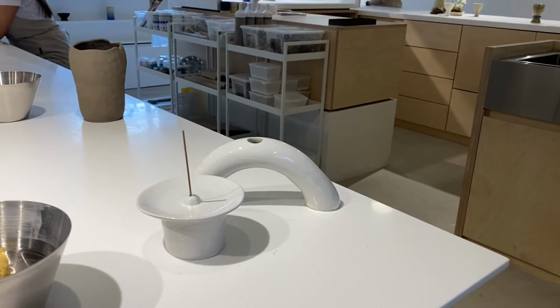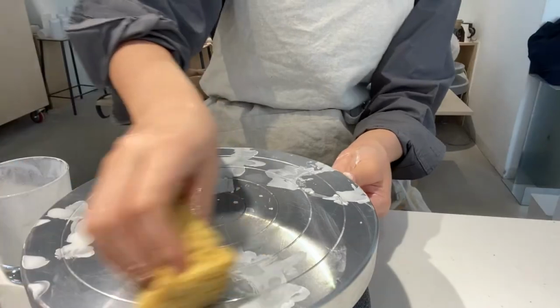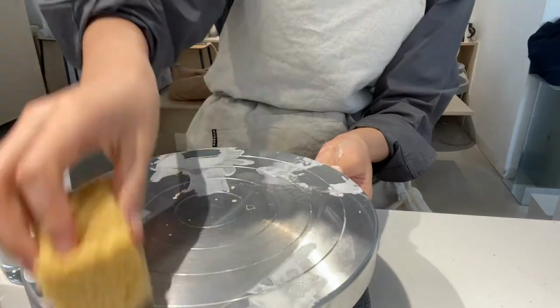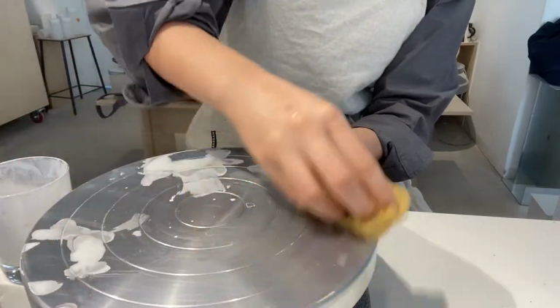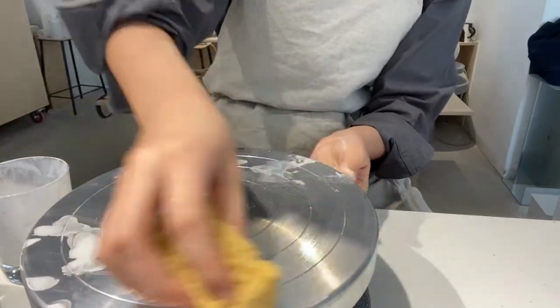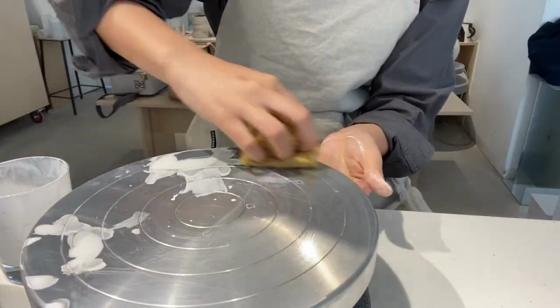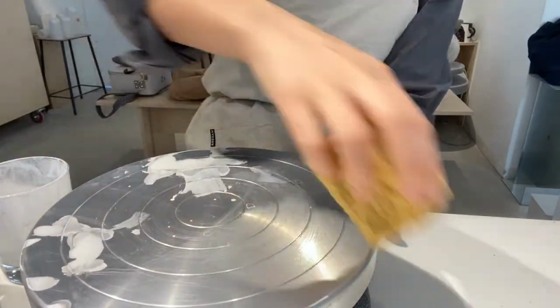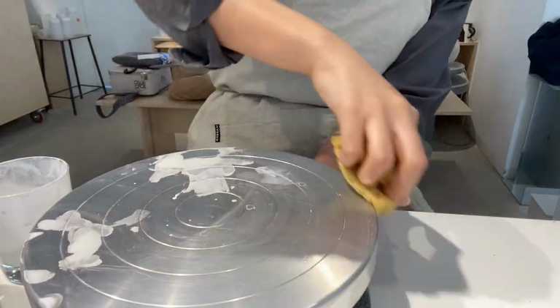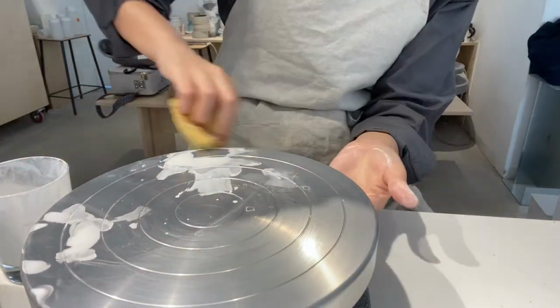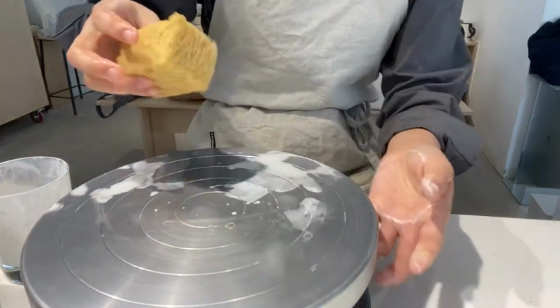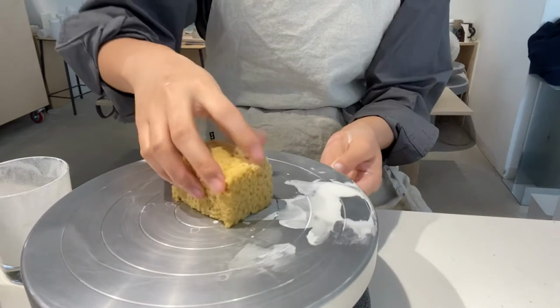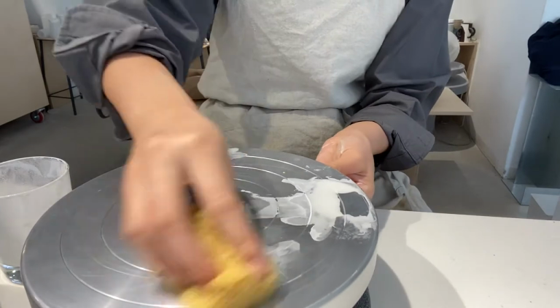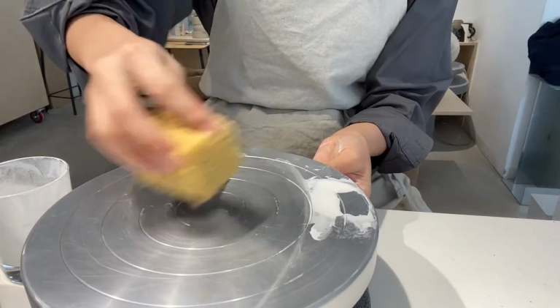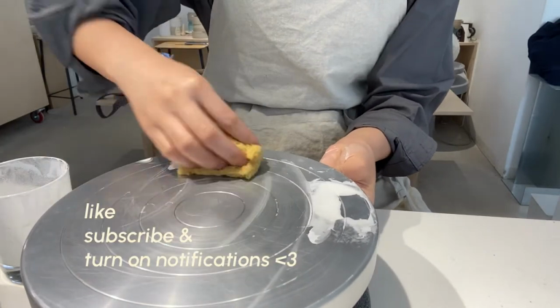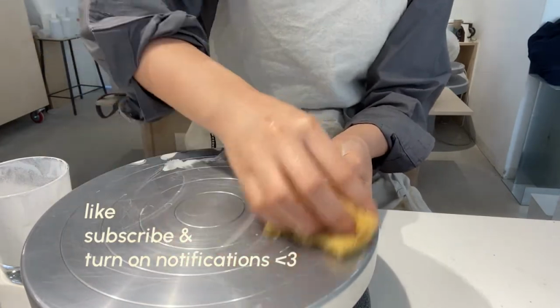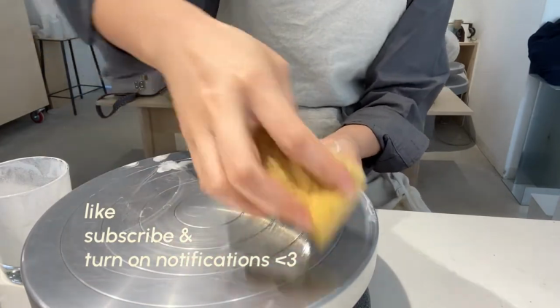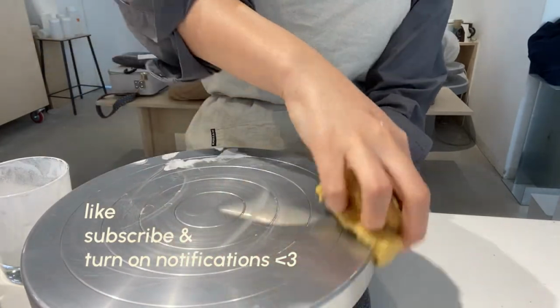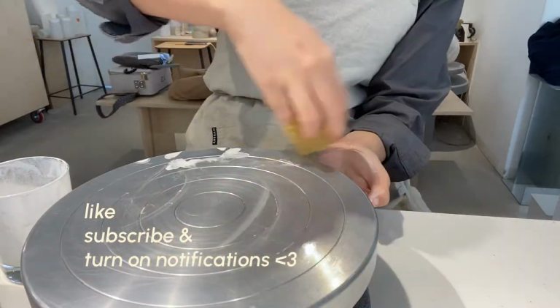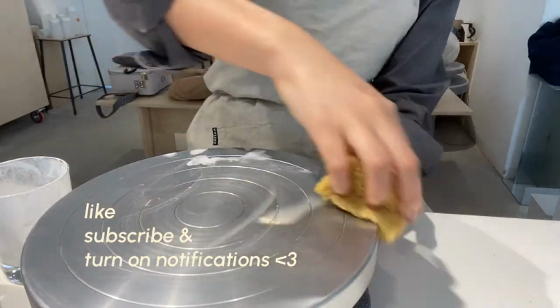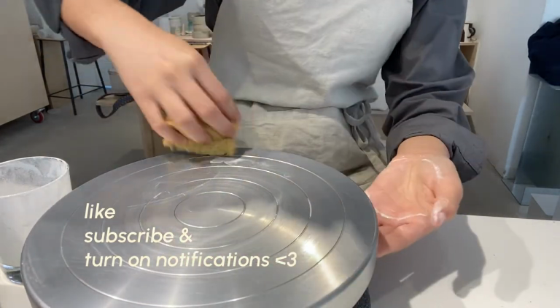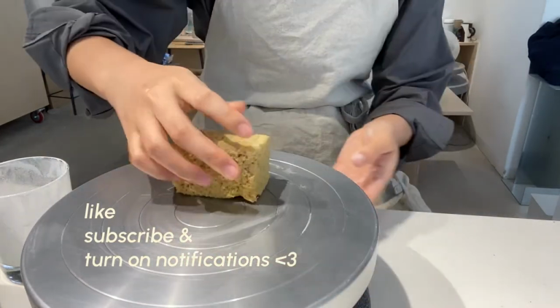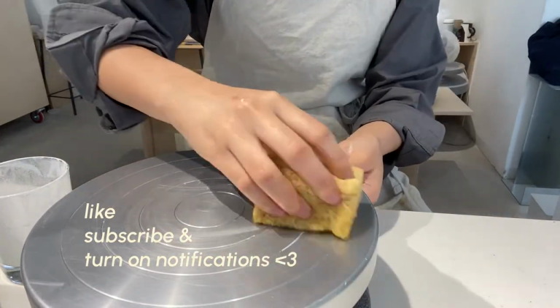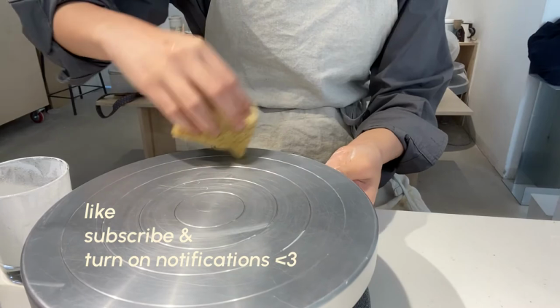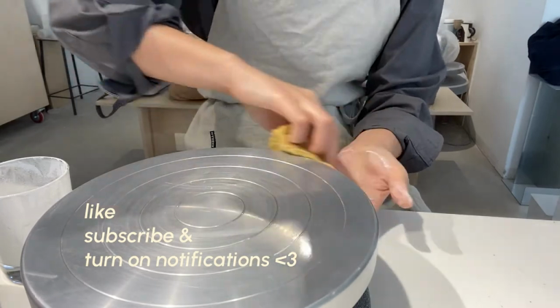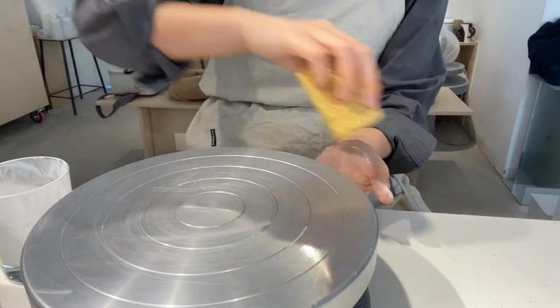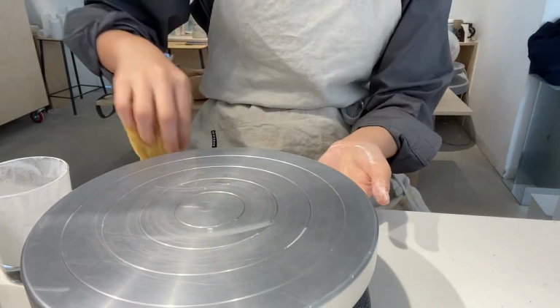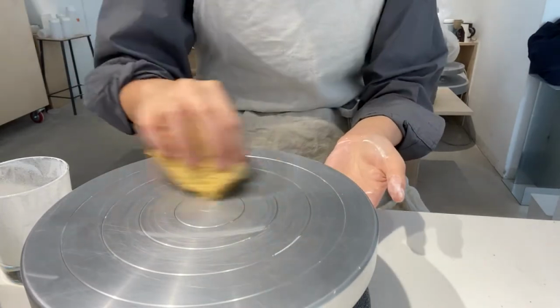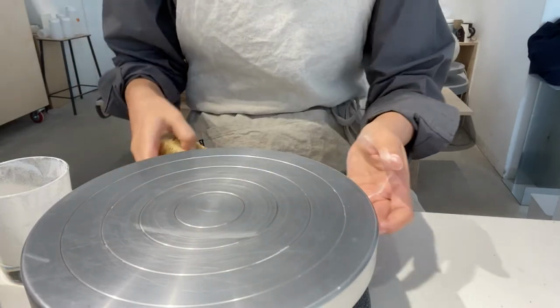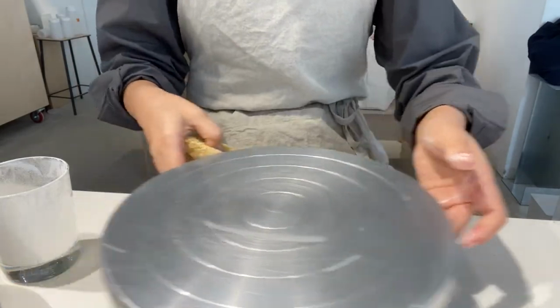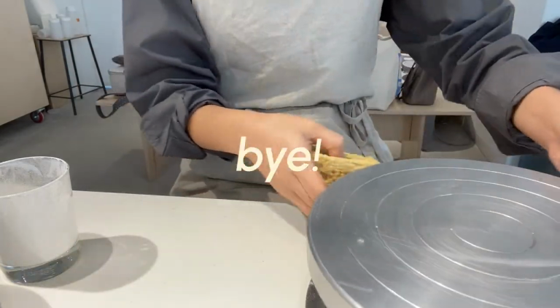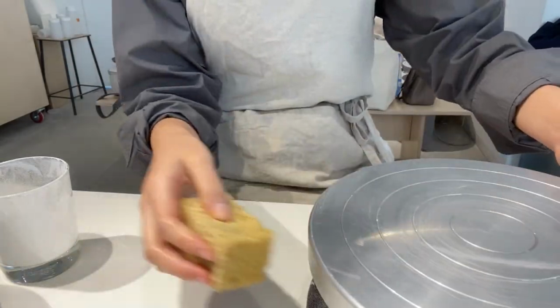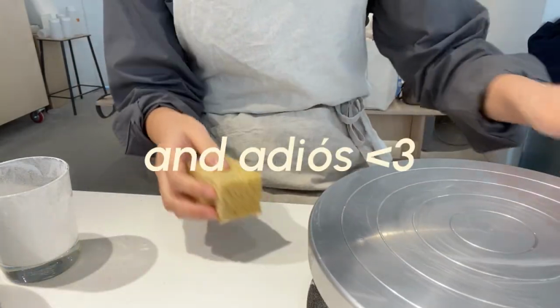Thank you so much for watching and I hope you enjoyed this video. Thumbs up, notifications, comments, subscribe — all that jazz. I'll get back to you, bye and adios!